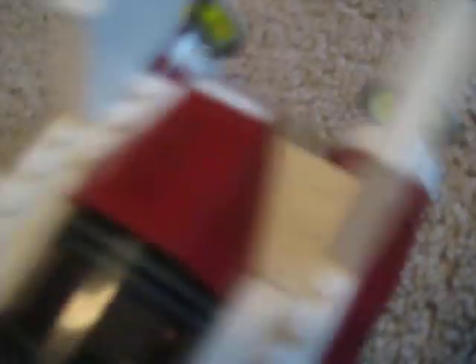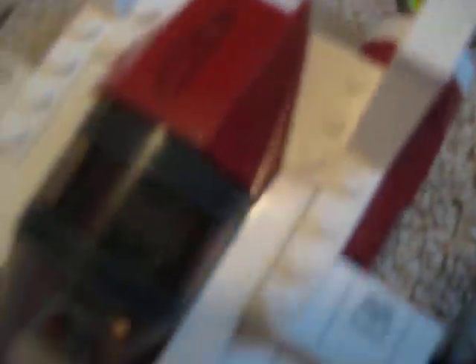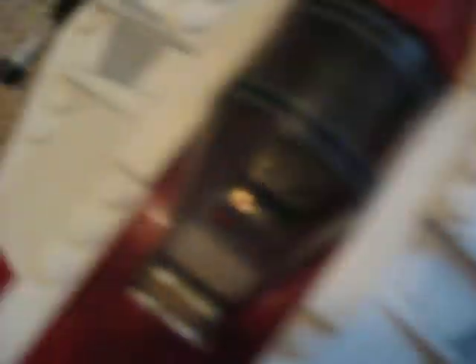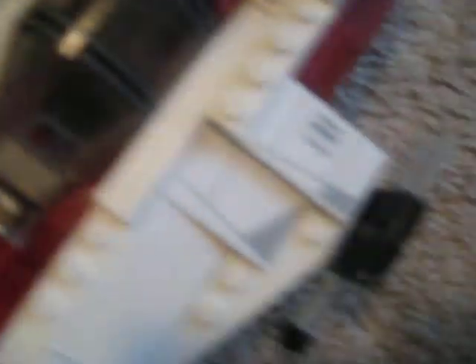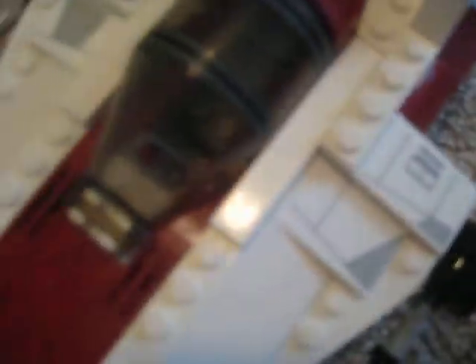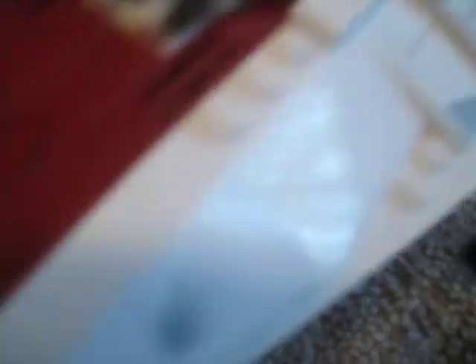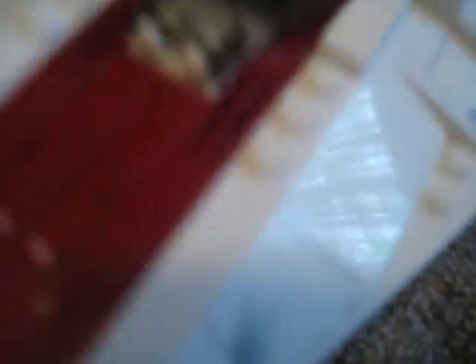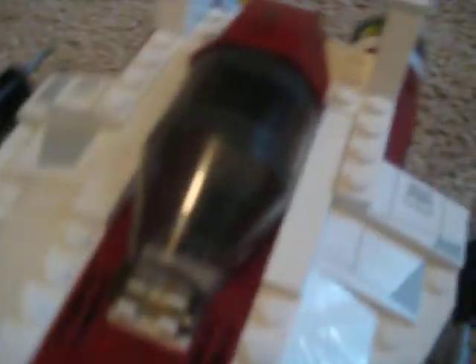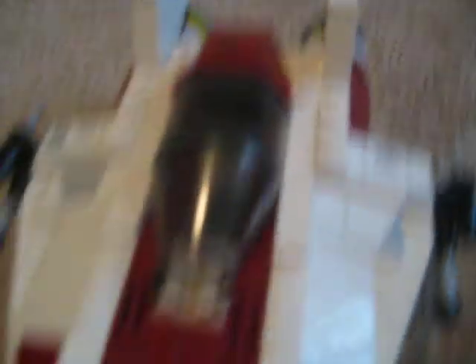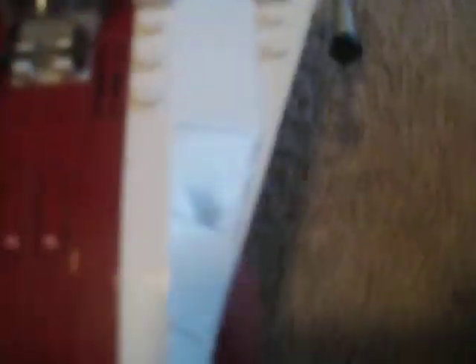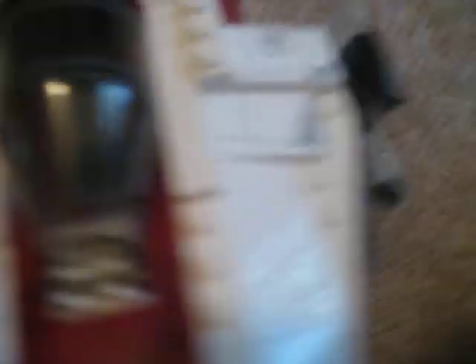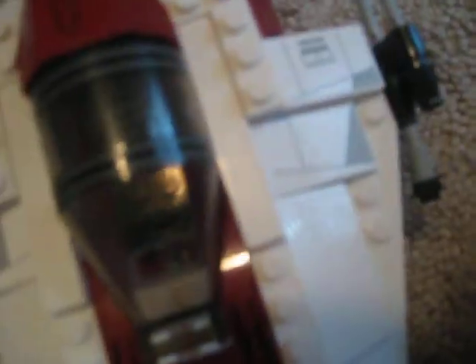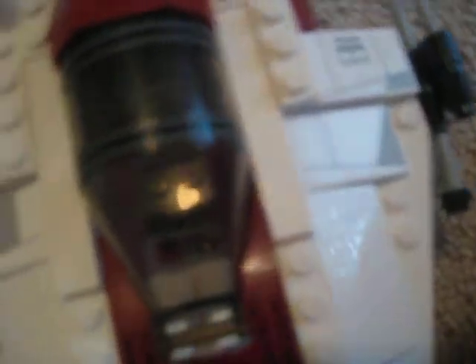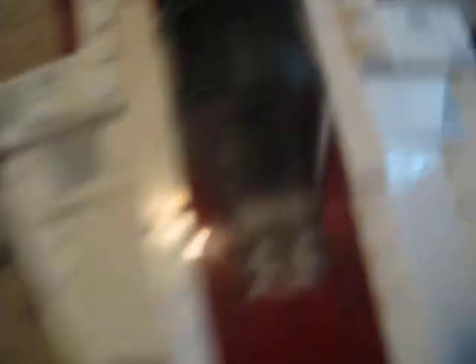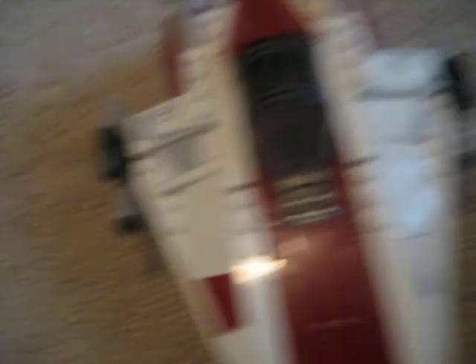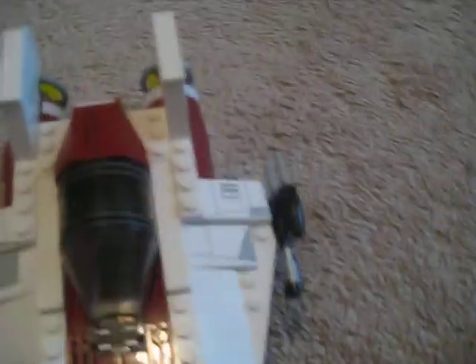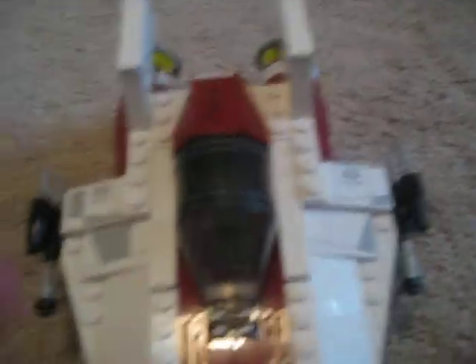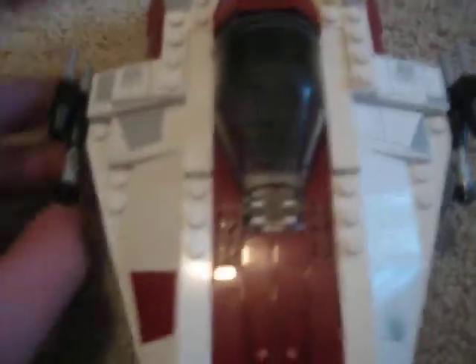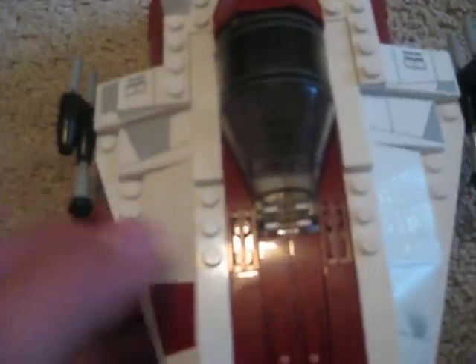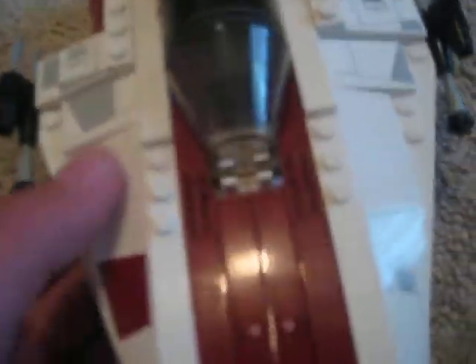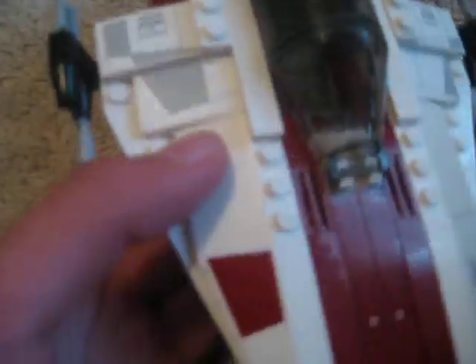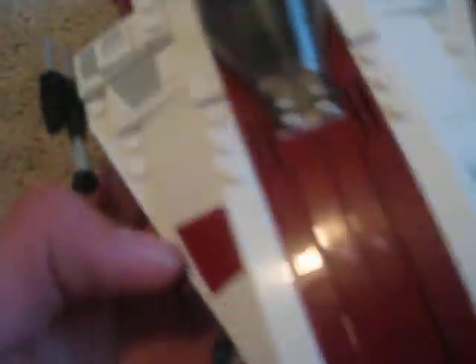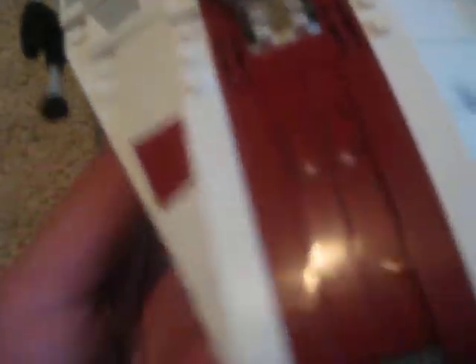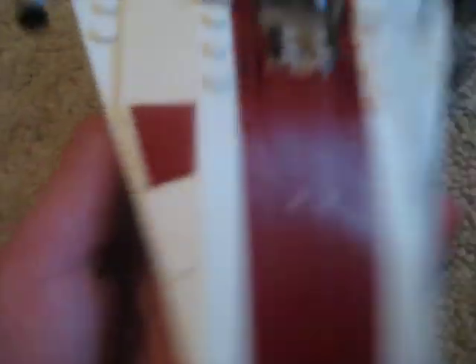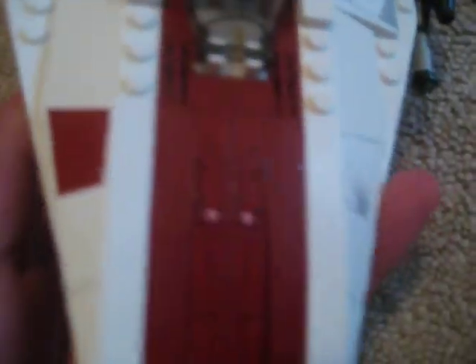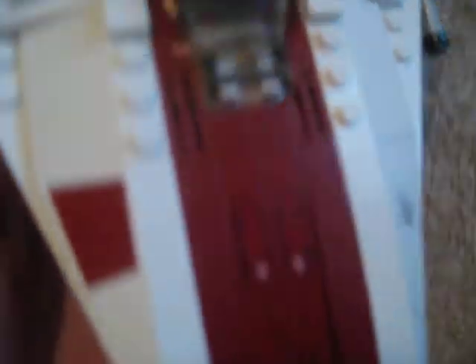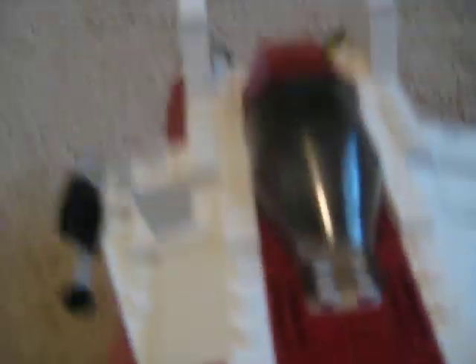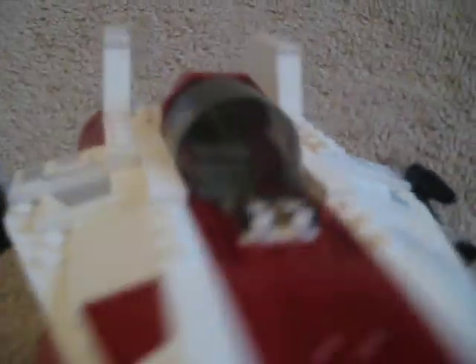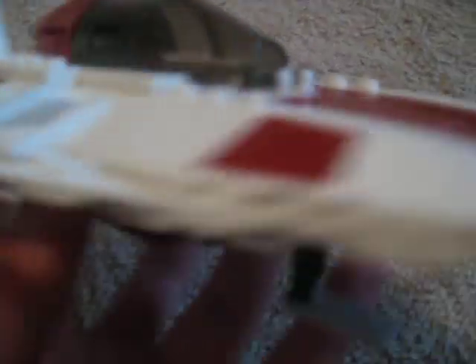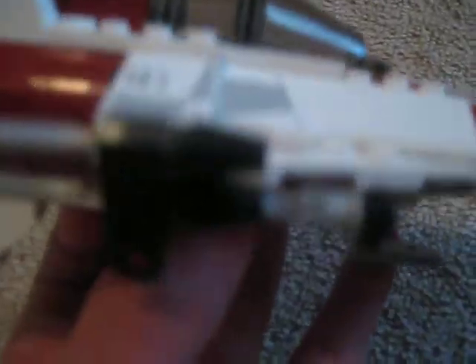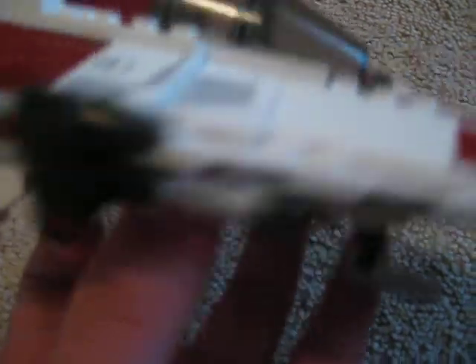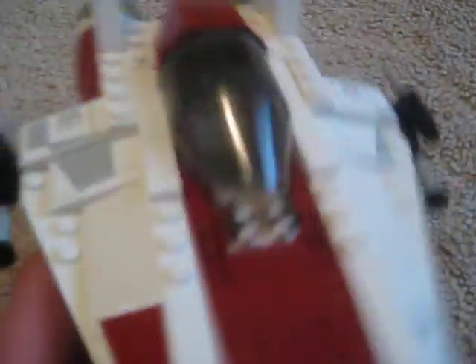And there's also one inside. So there's lots of stickers — I don't think there were any printed pieces, so it's kind of sad, but anyway.